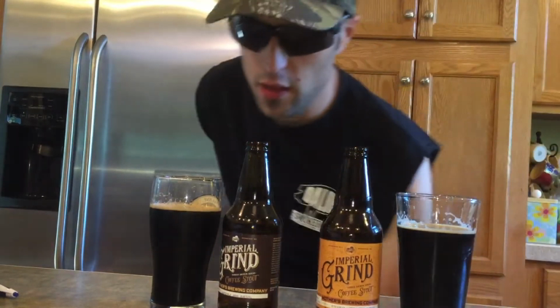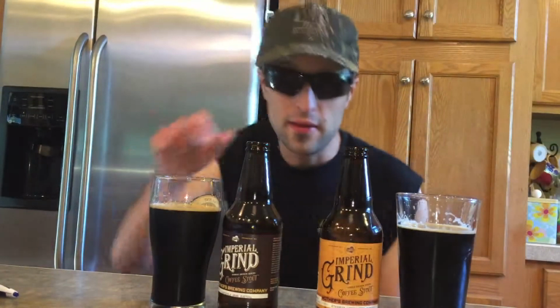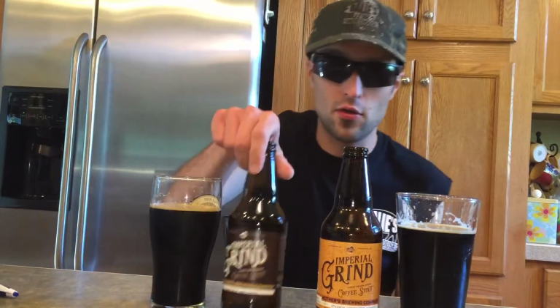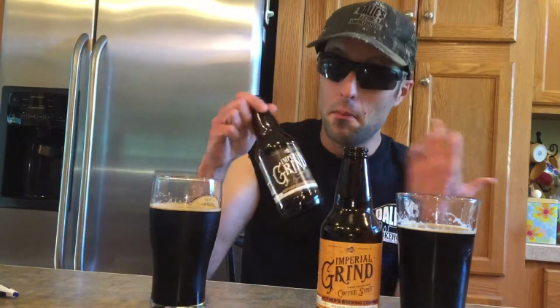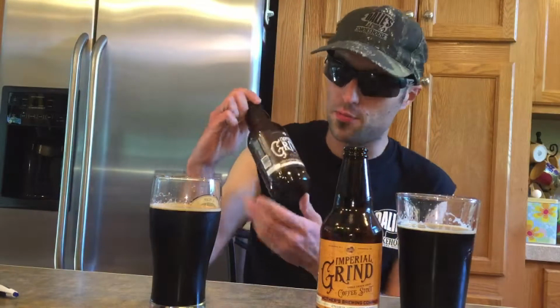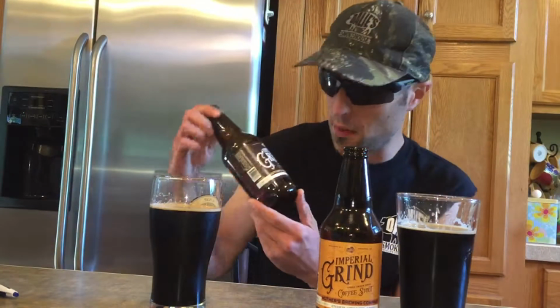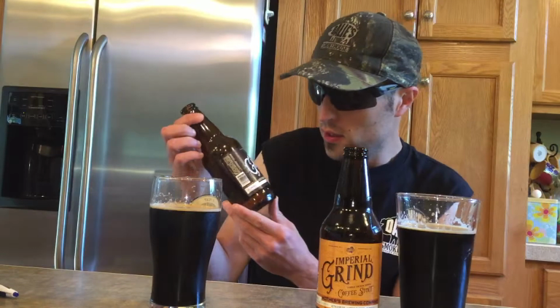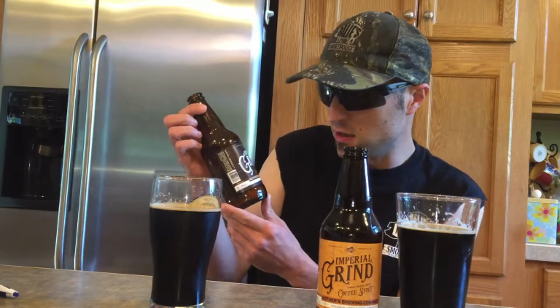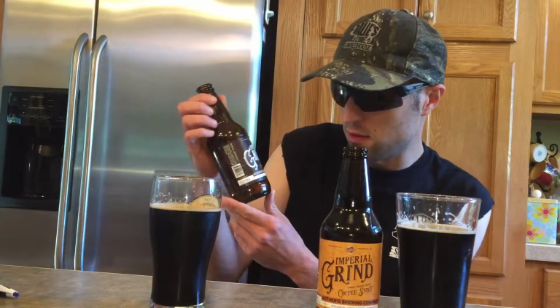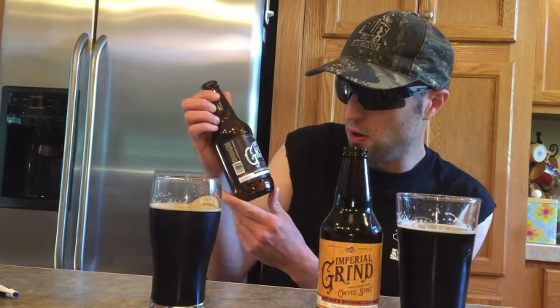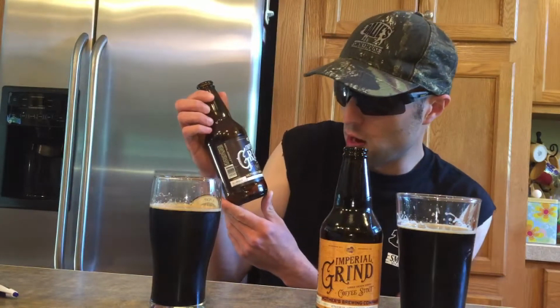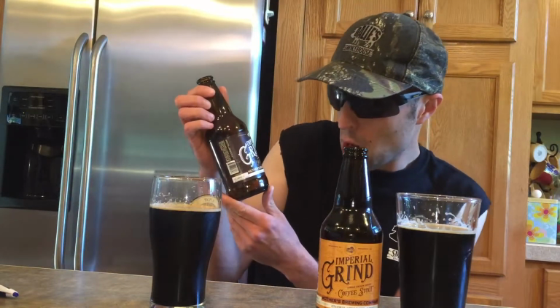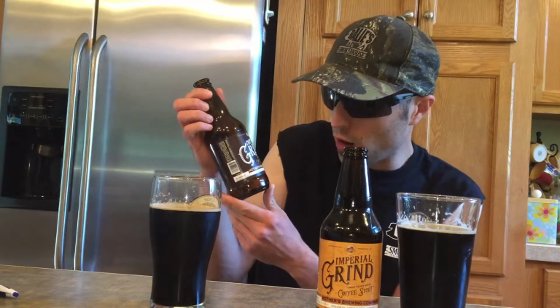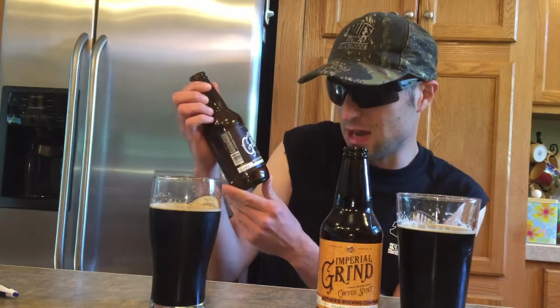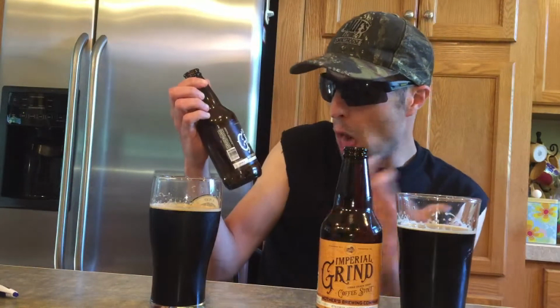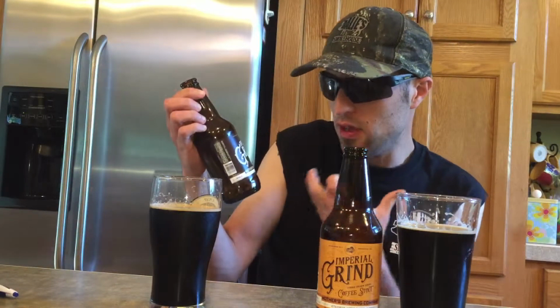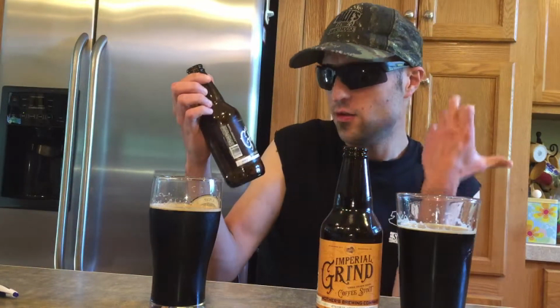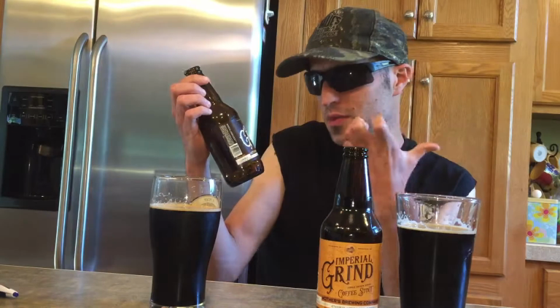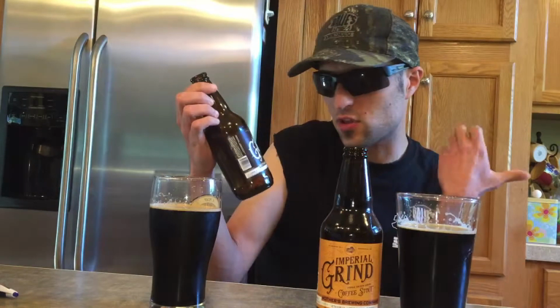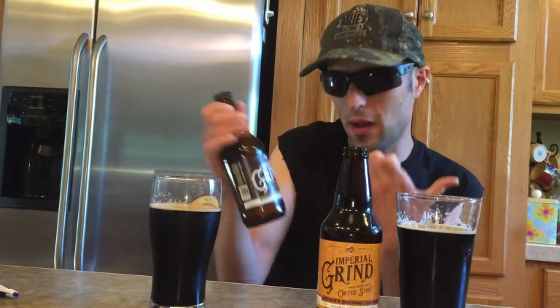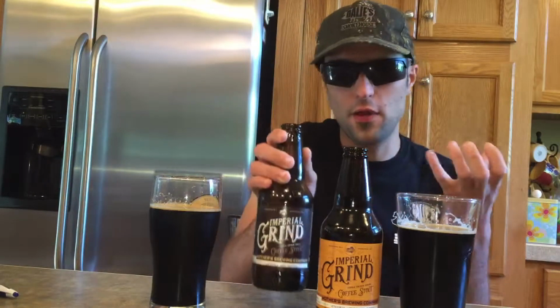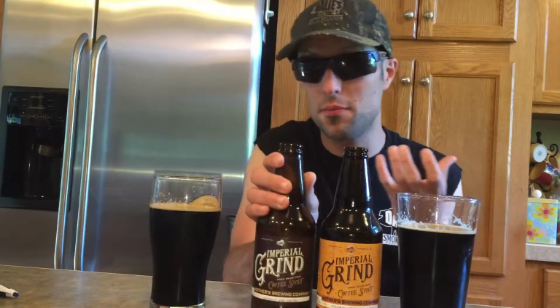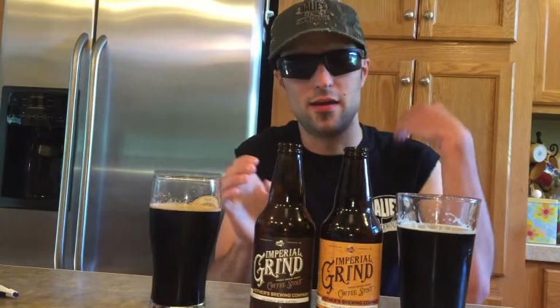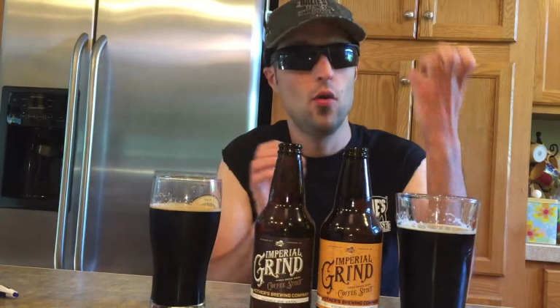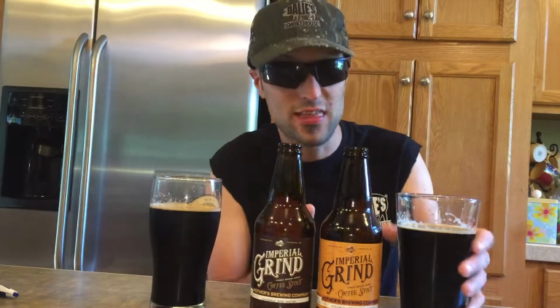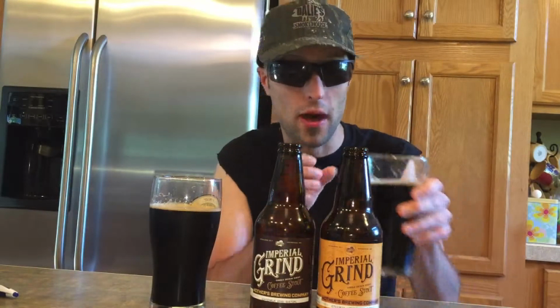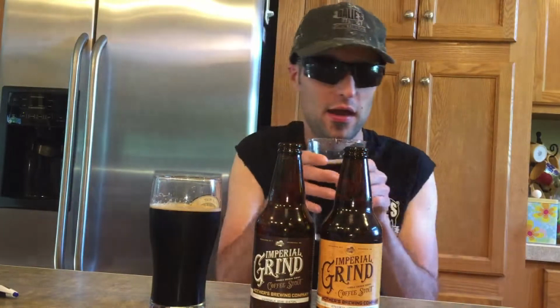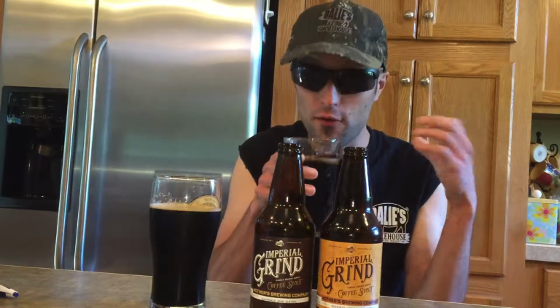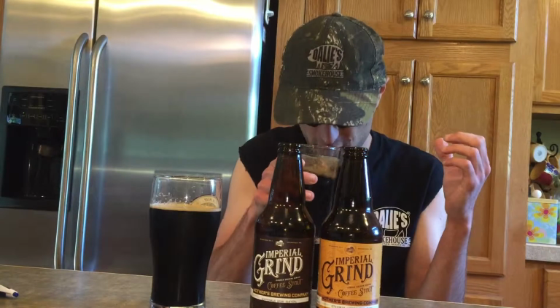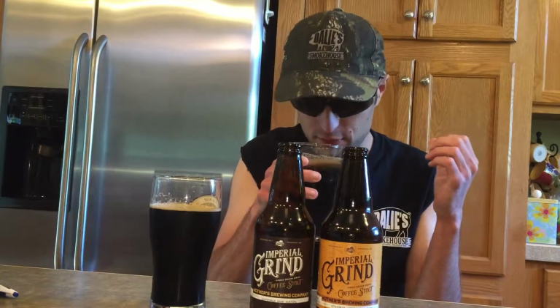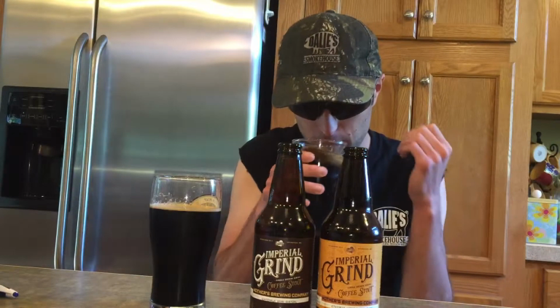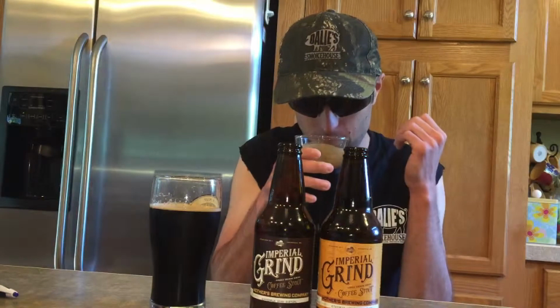Hello everybody, today we're doing Mother's Brewing Company — this is their Imperial Grind Coffee Stout. One is made with Guatemala coffee and one is made with Ethiopia coffee. They both are 10.5% alcohol by volume.